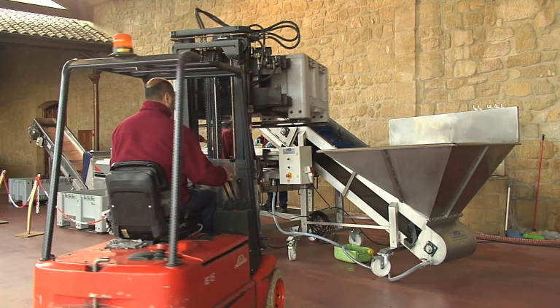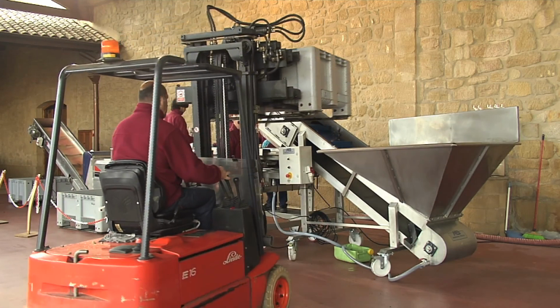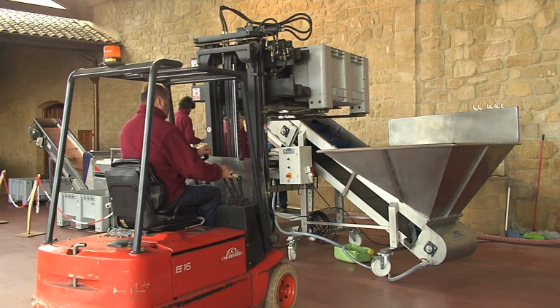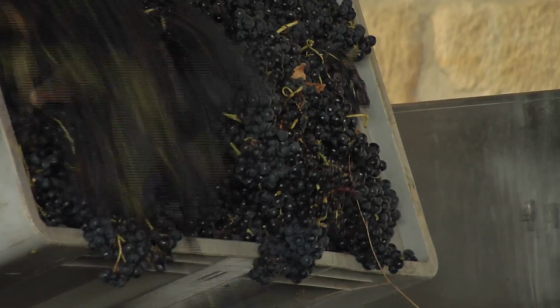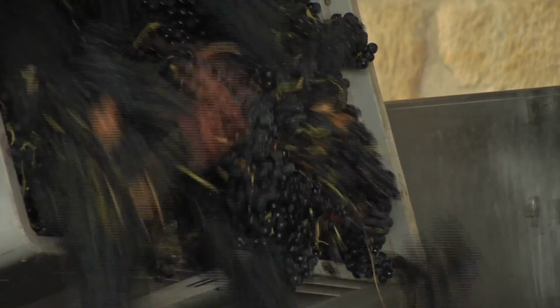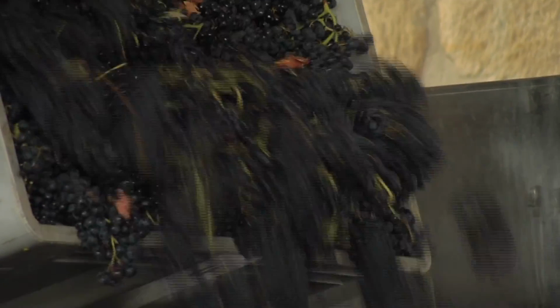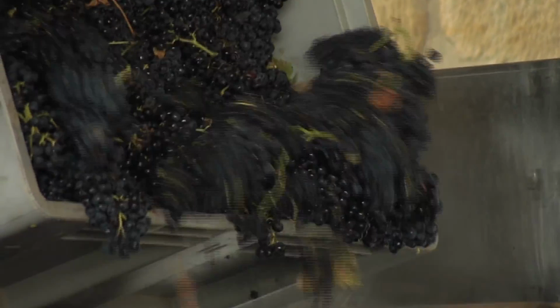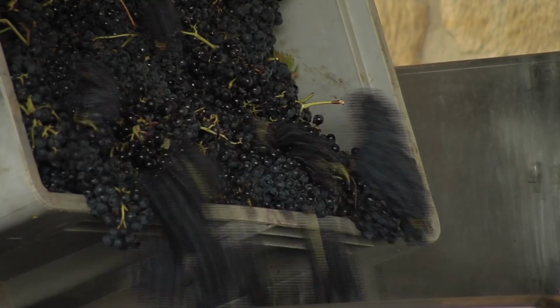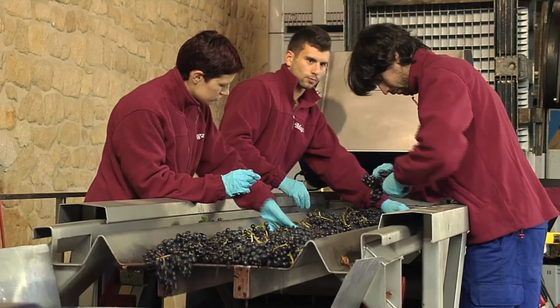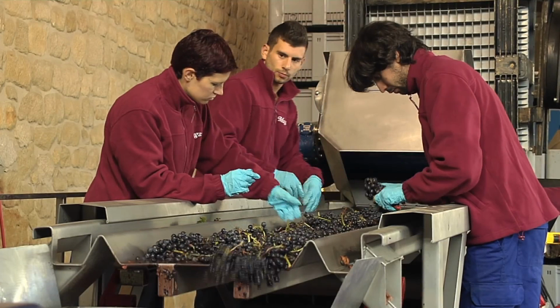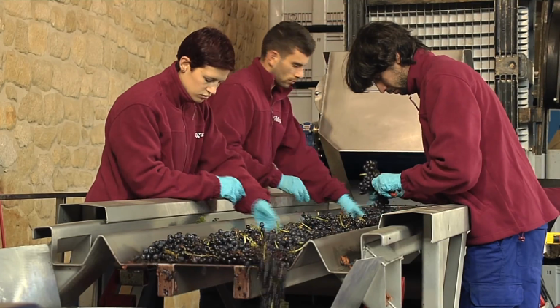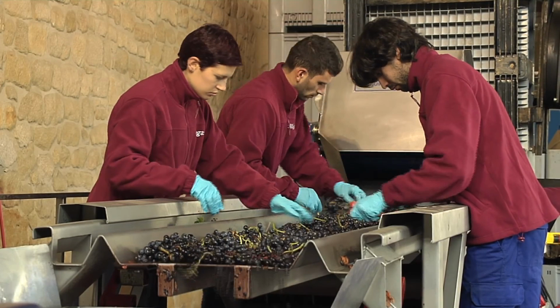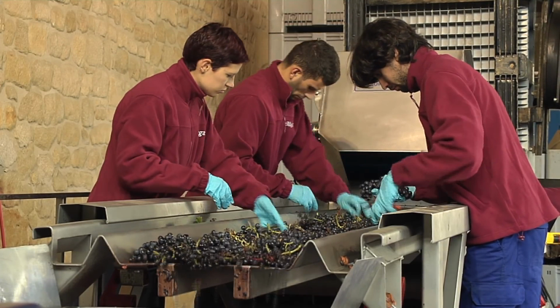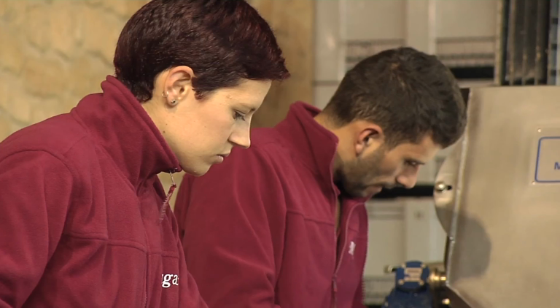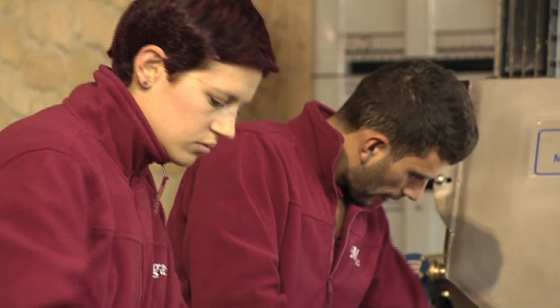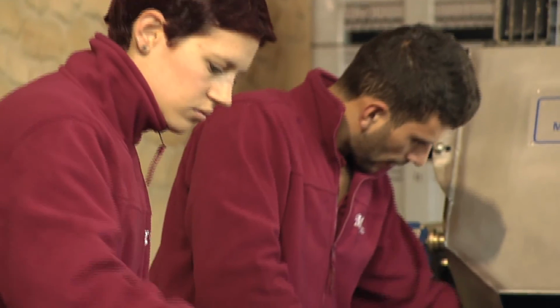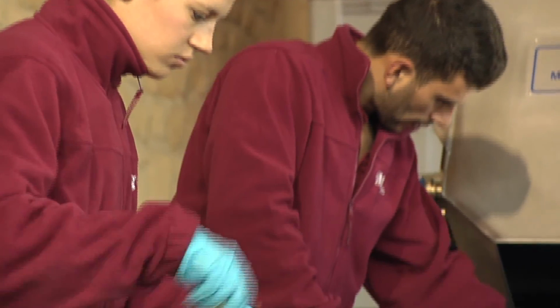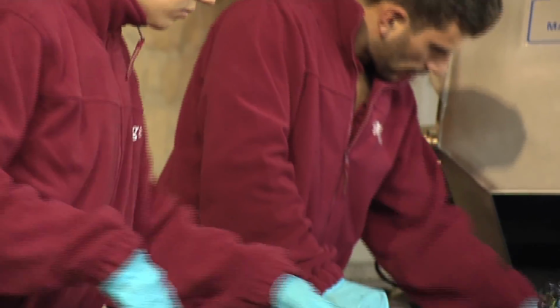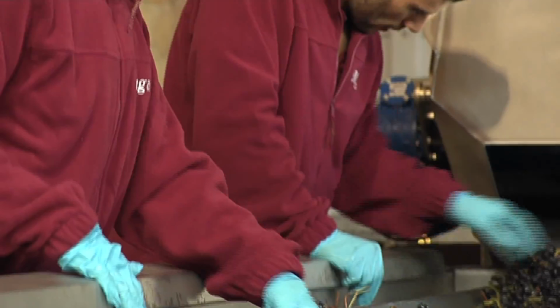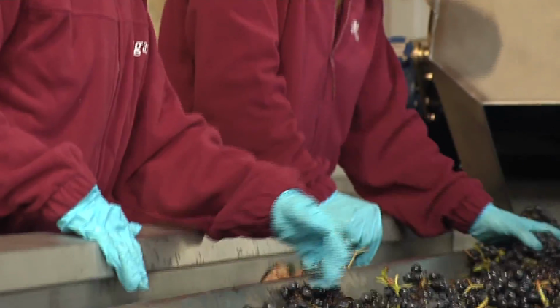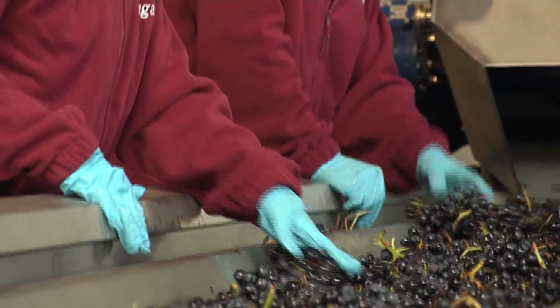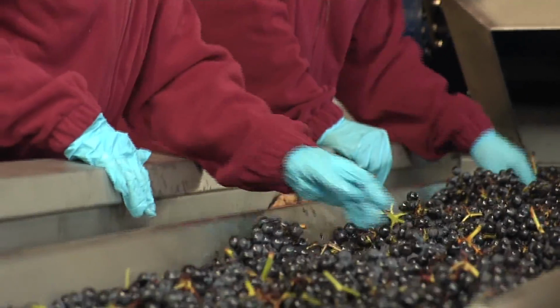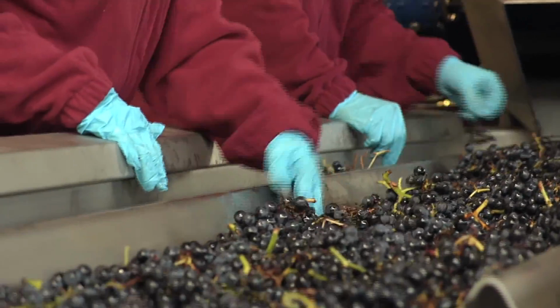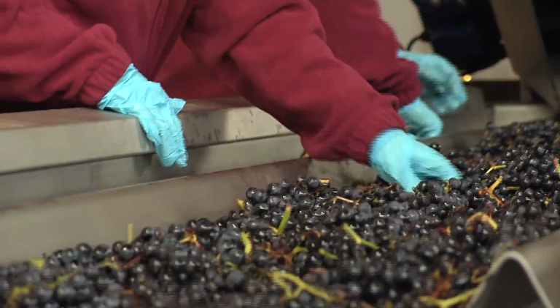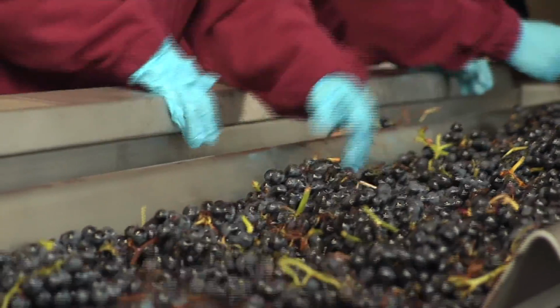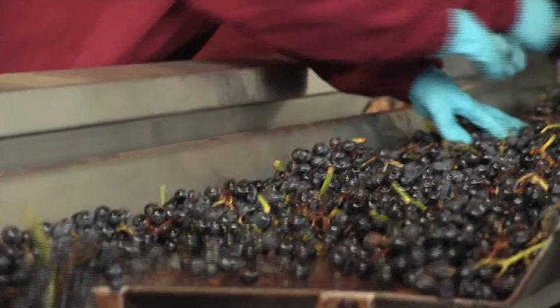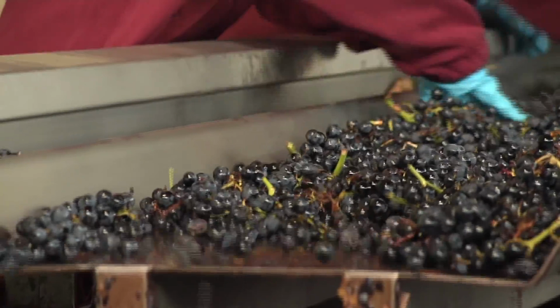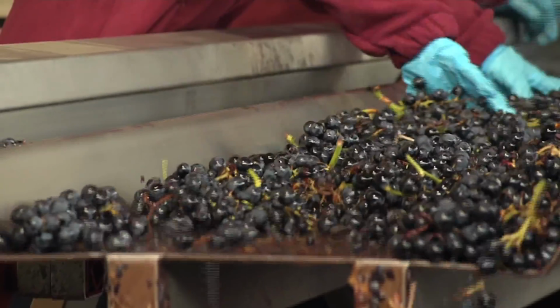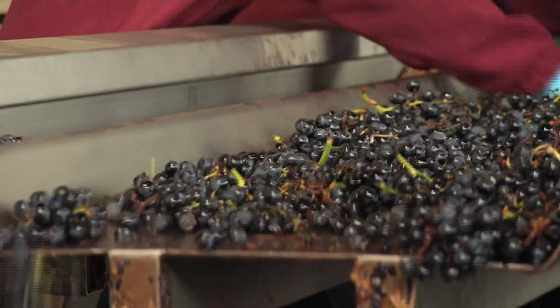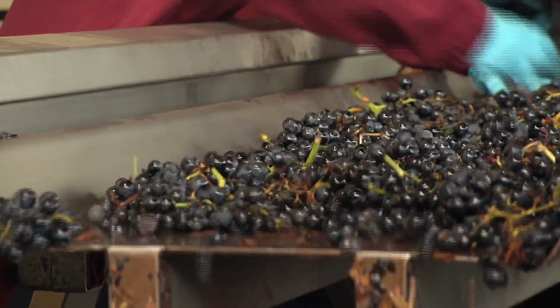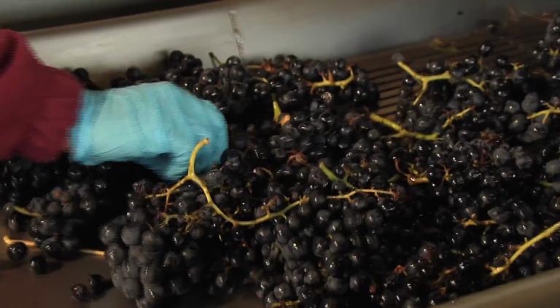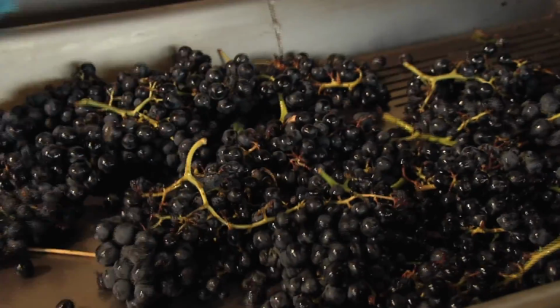Grape clusters harvested for Torremuga and Prado Enea wines are gathered in boxes to prevent any damaging and to assist in the subsequent inspection and selection on the conveyor belt. This eliminates clusters that have any irregularities.